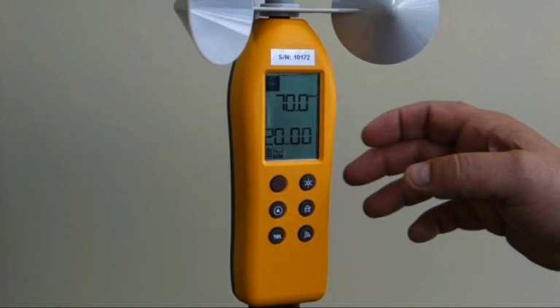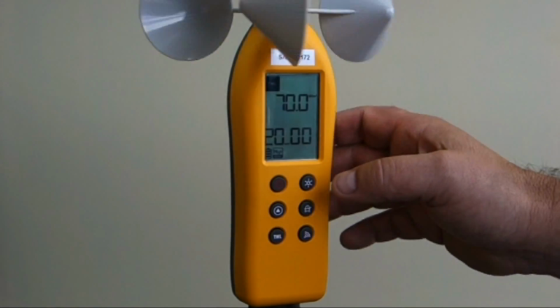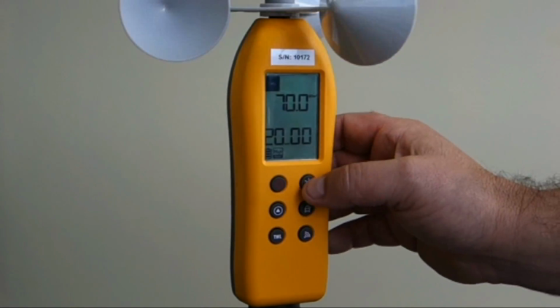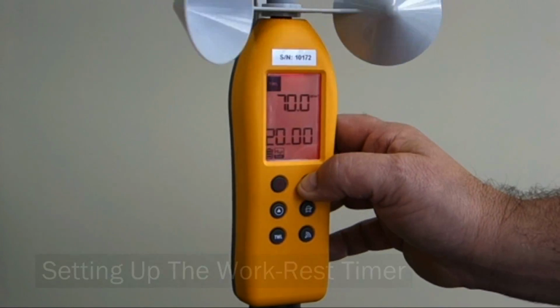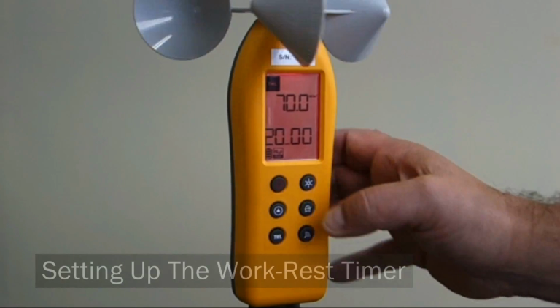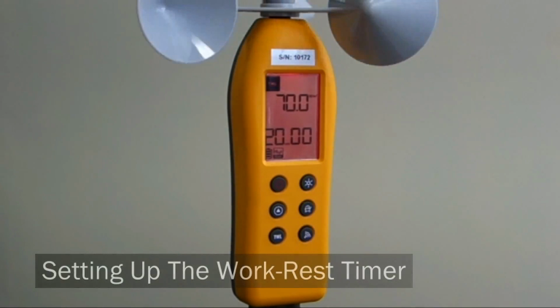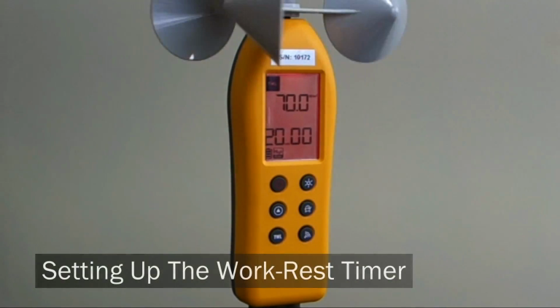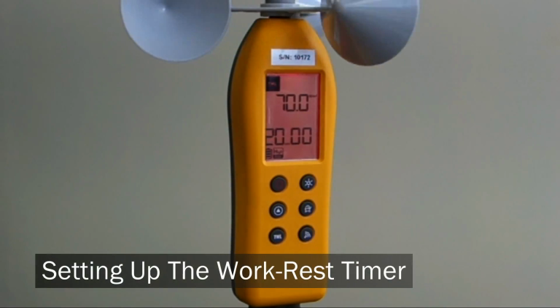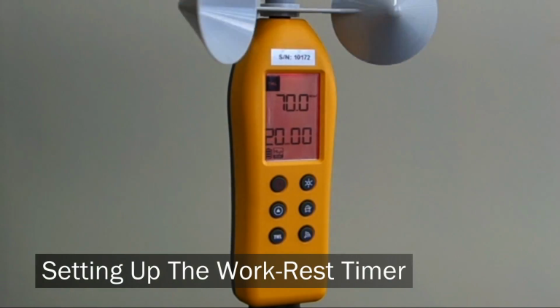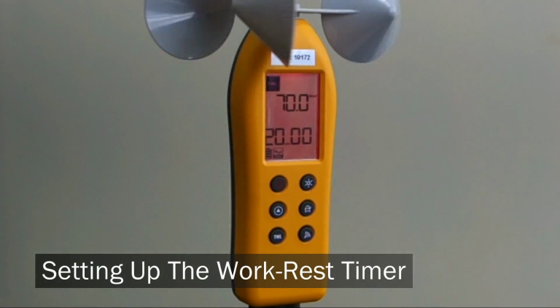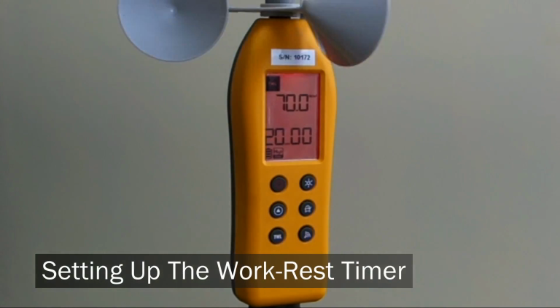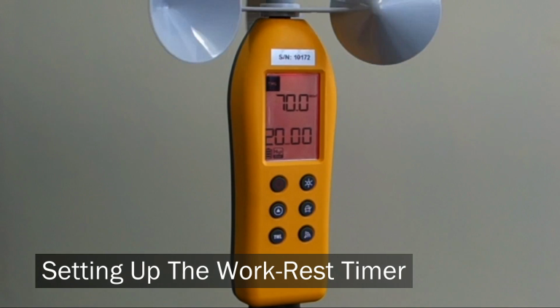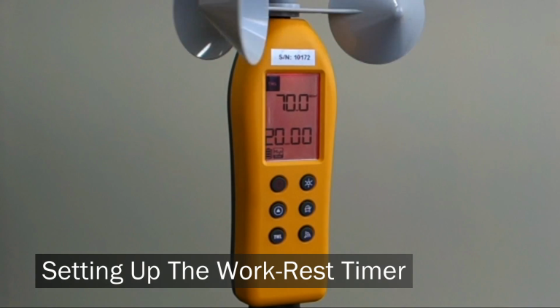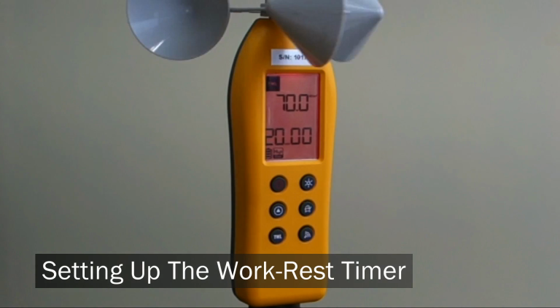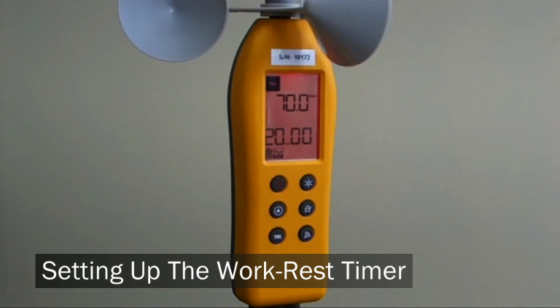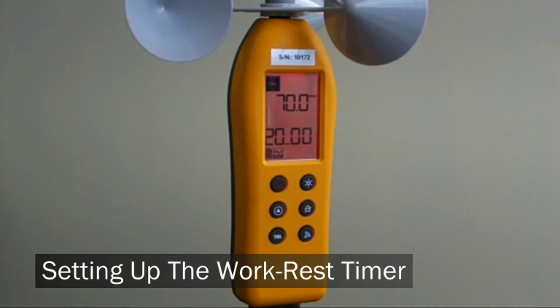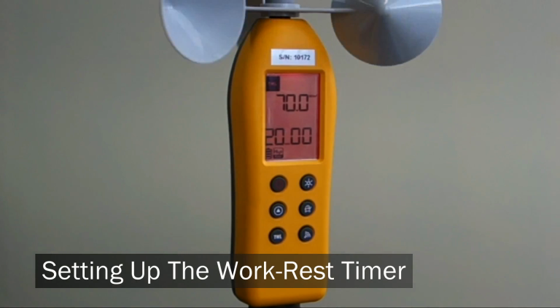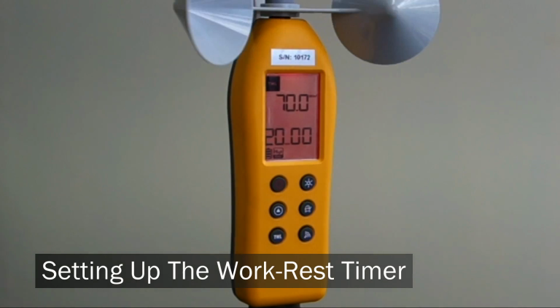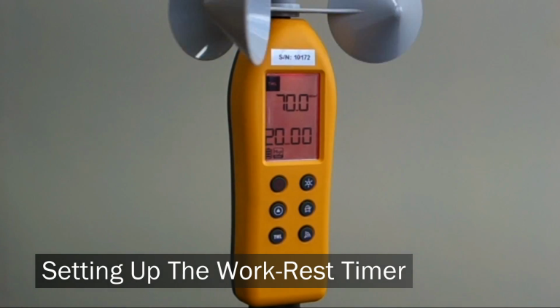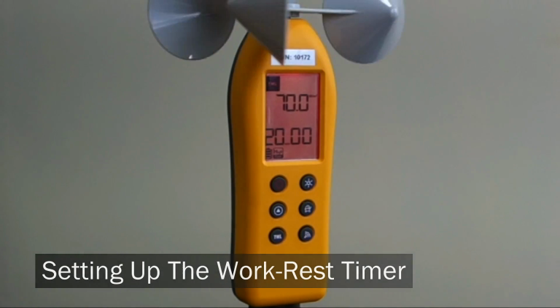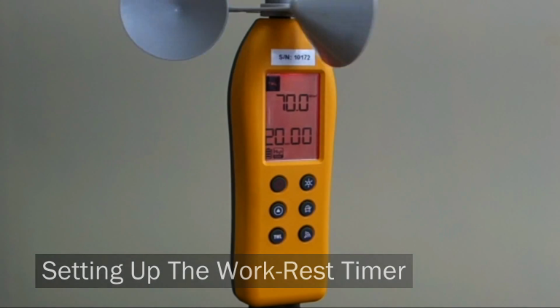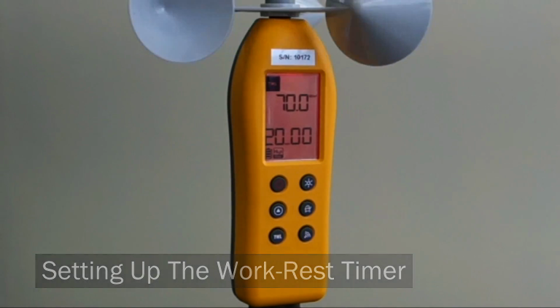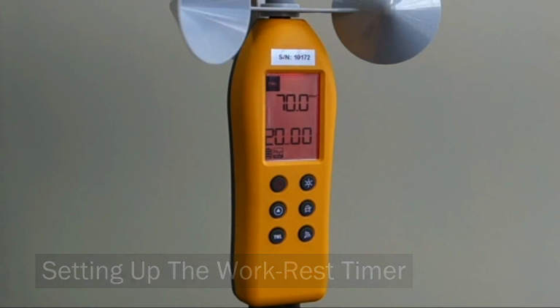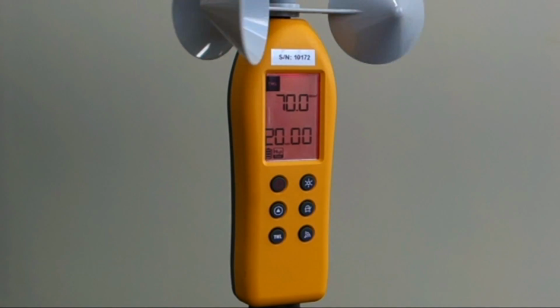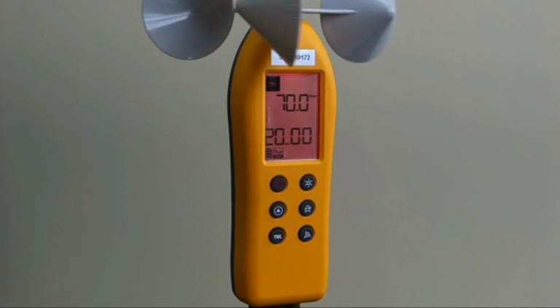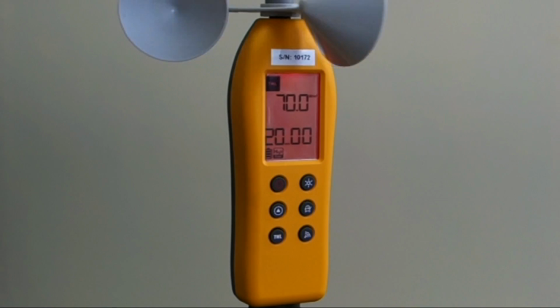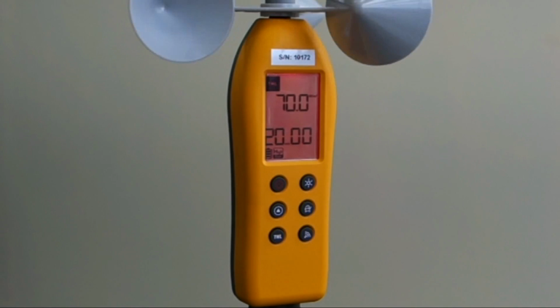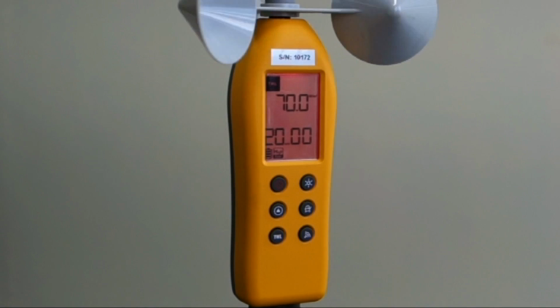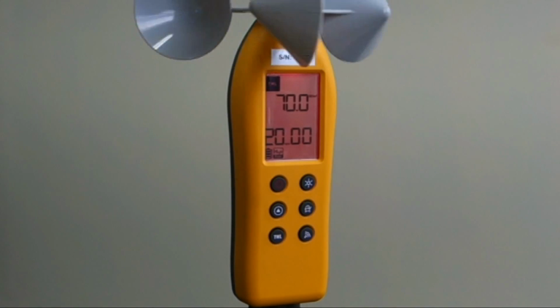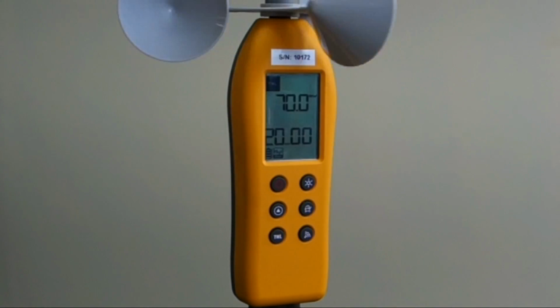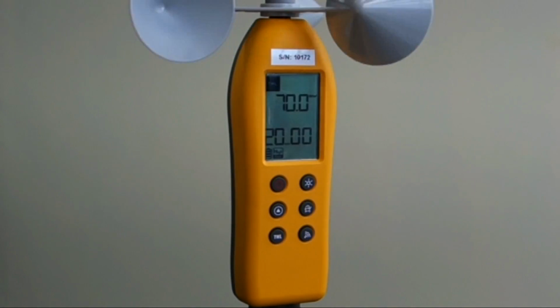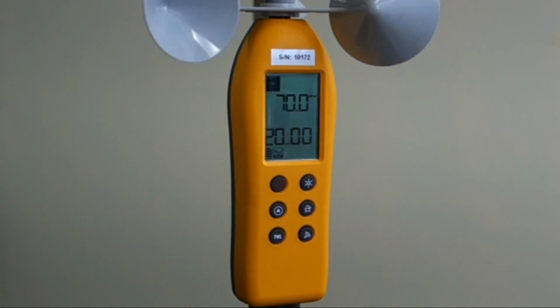Now we're in the red zone. By pressing the button, you can see that we've got a rating of 70 watts per meter squared. If the TWL value is less than 115 watts per meter squared, you can activate the timer function.